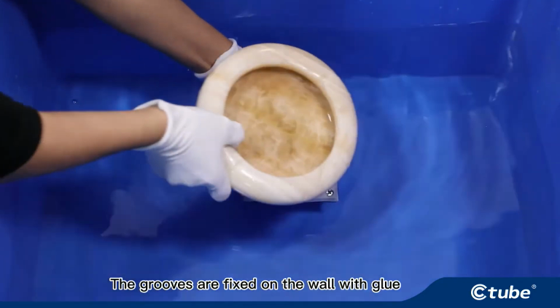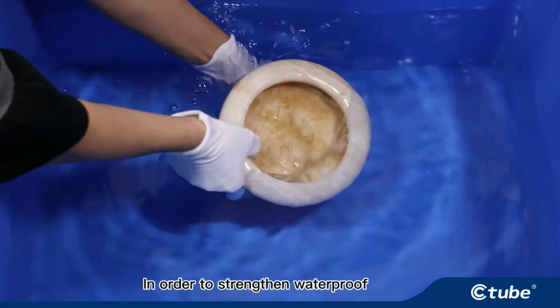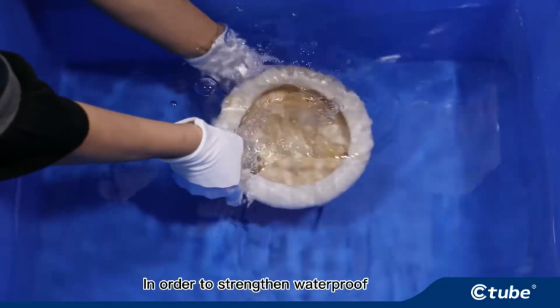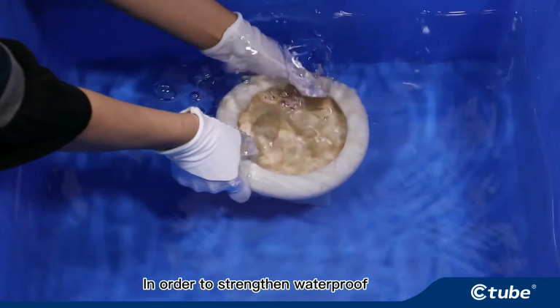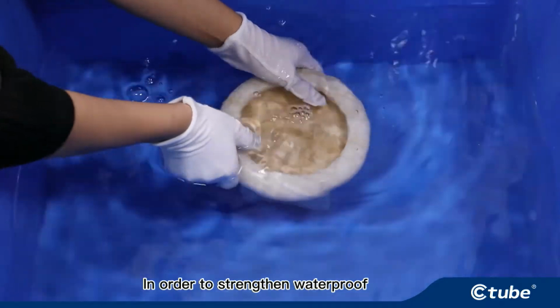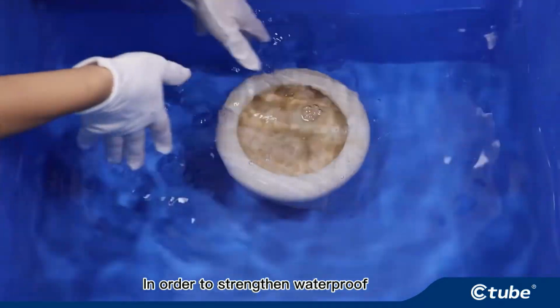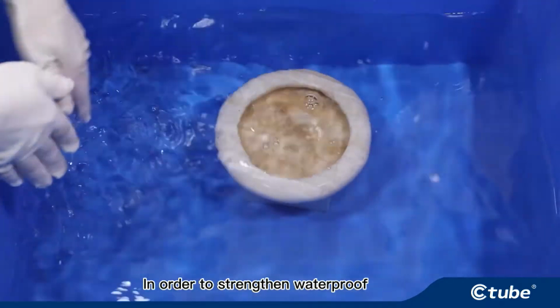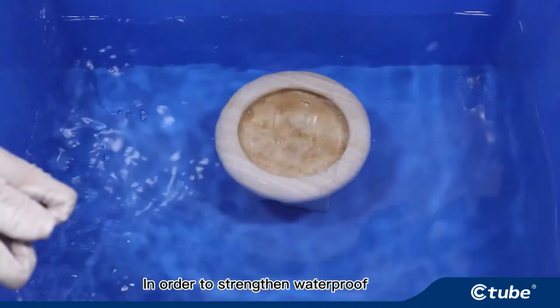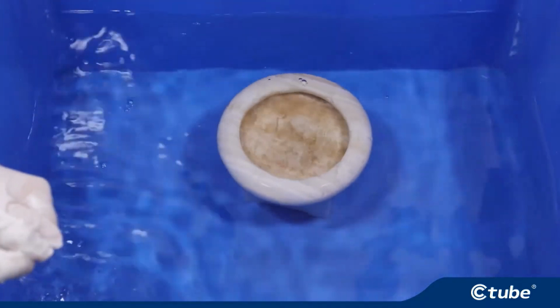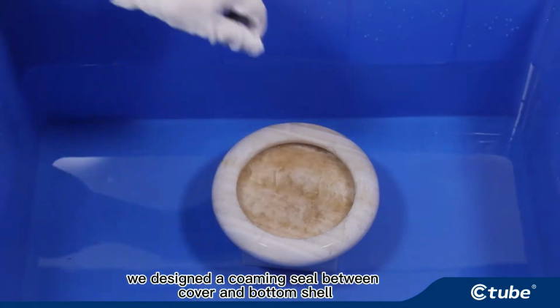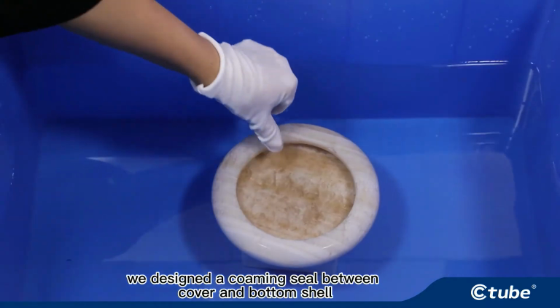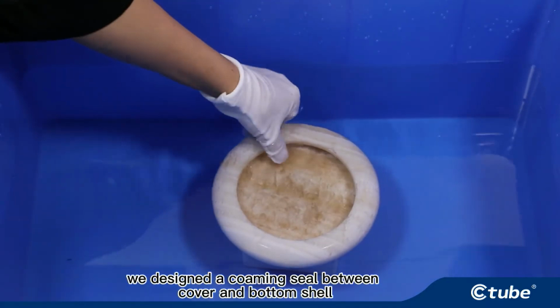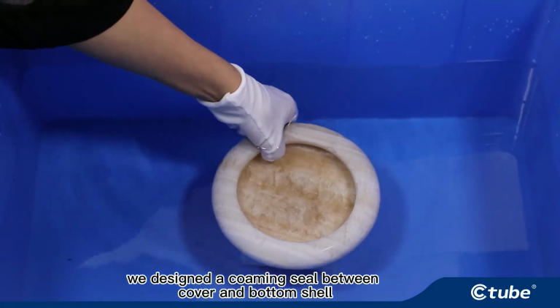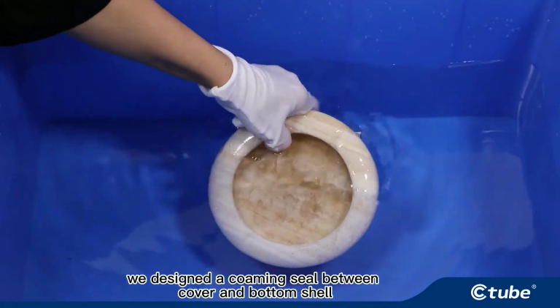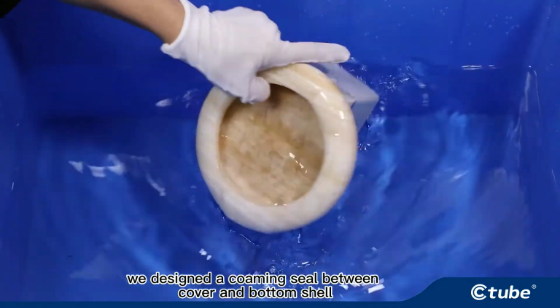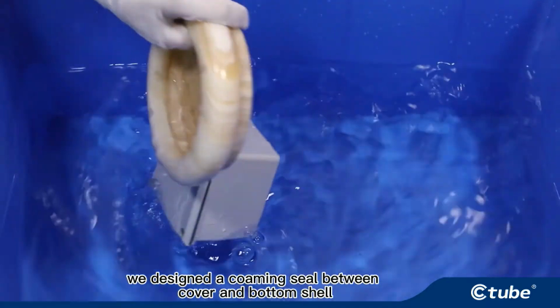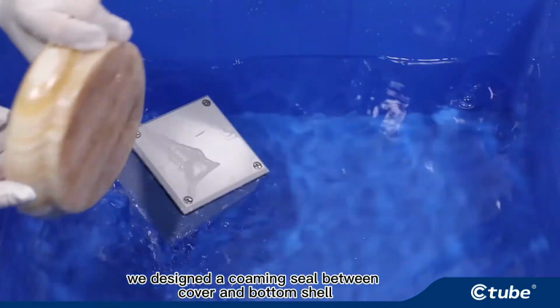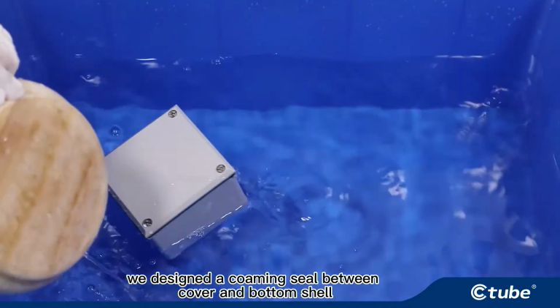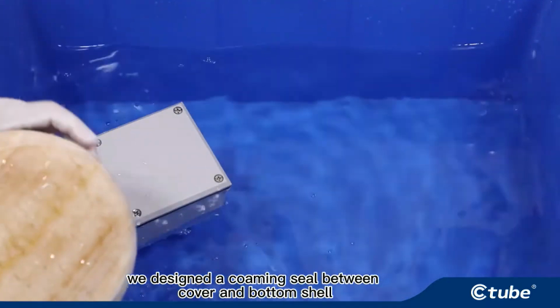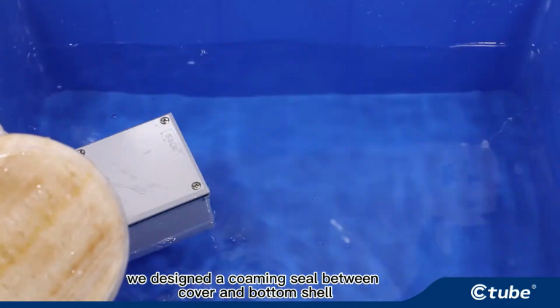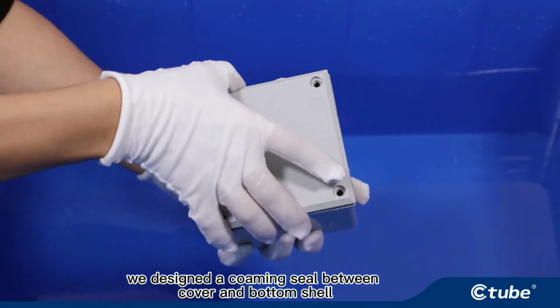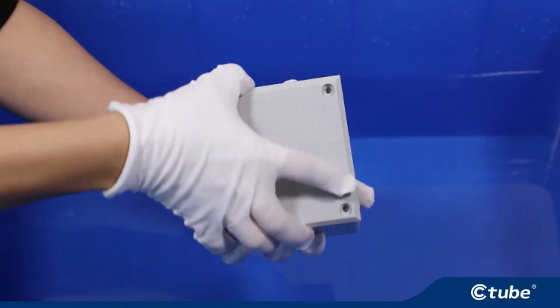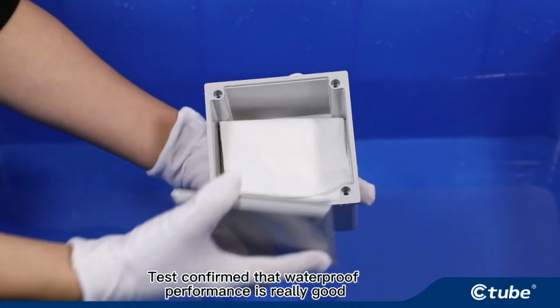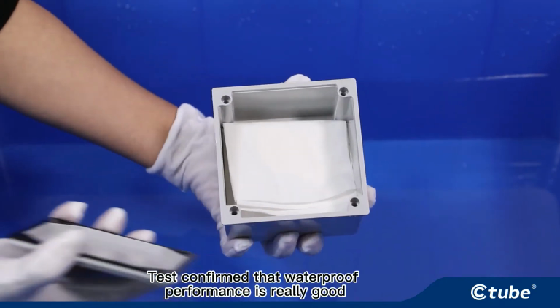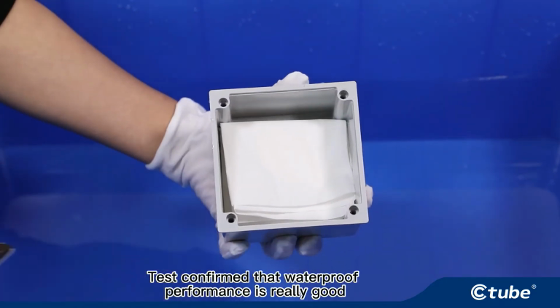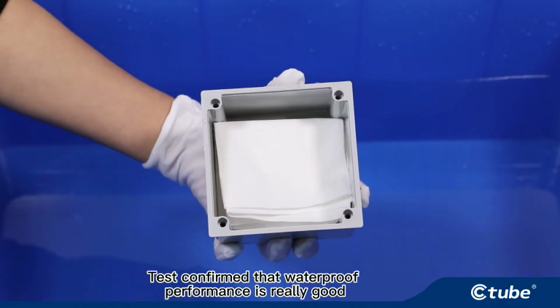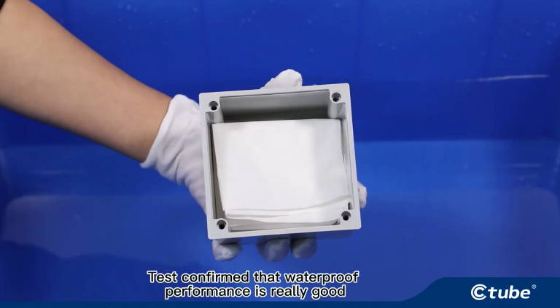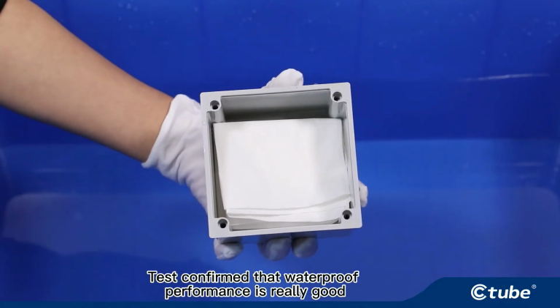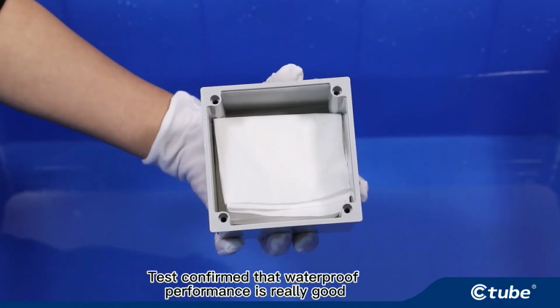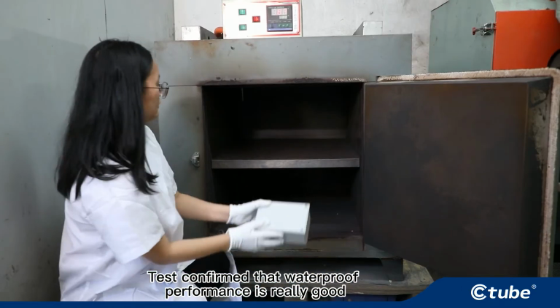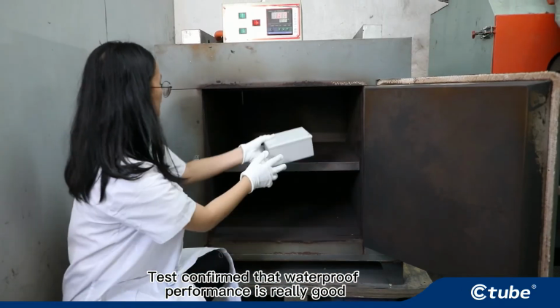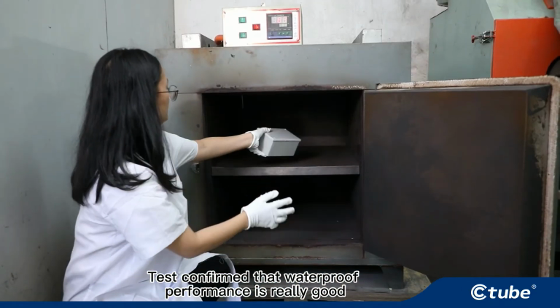In order to strengthen waterproofing, we designed a combing seal between the cover and the bottom shell. Testing confirmed that the waterproof performance is really good.